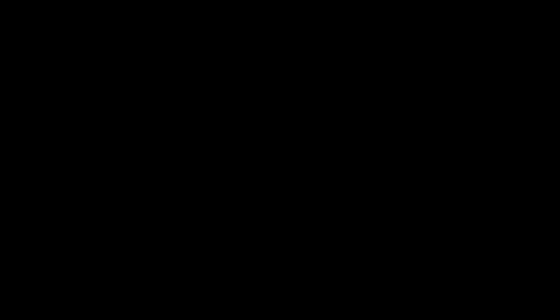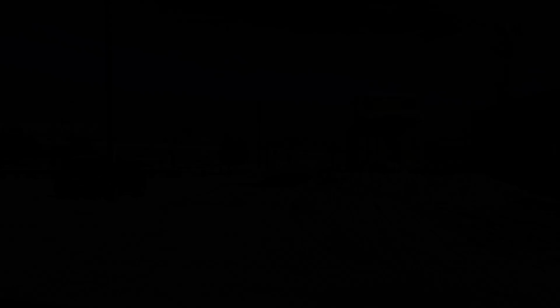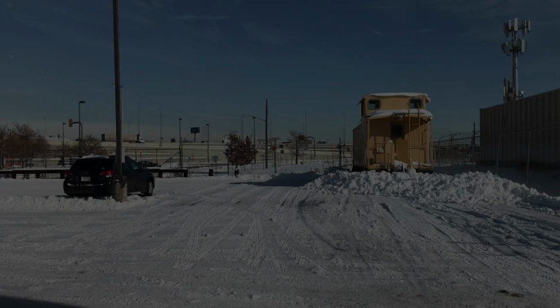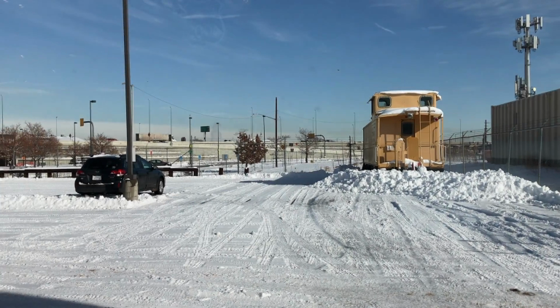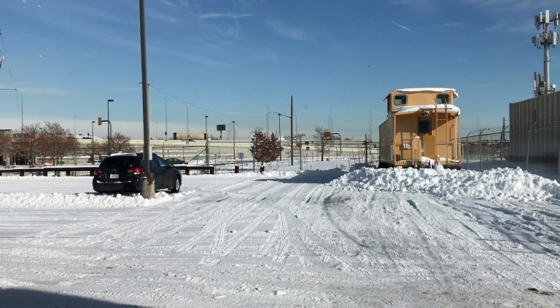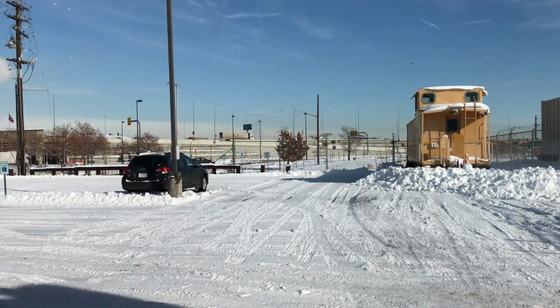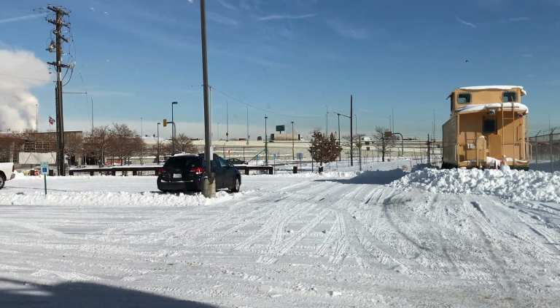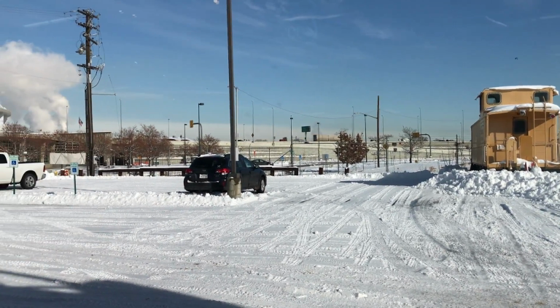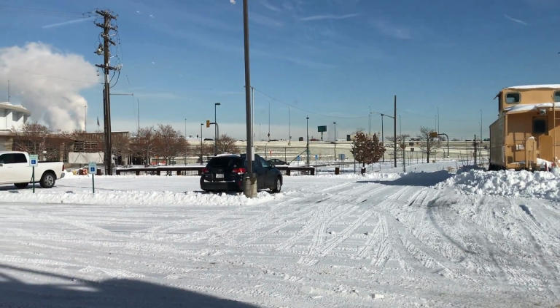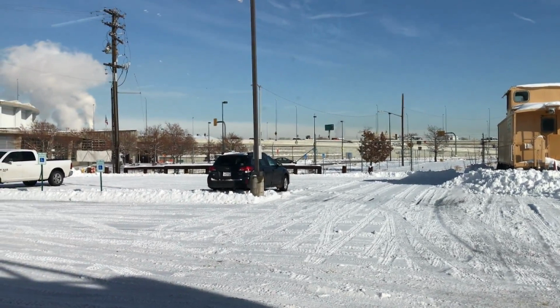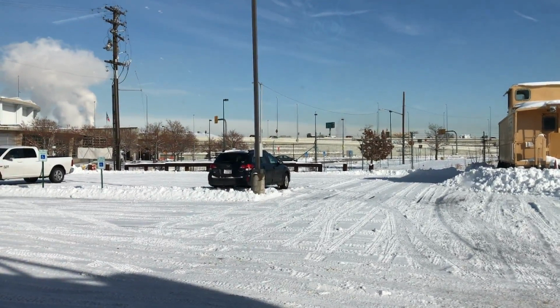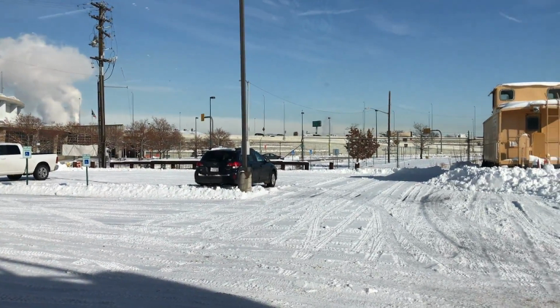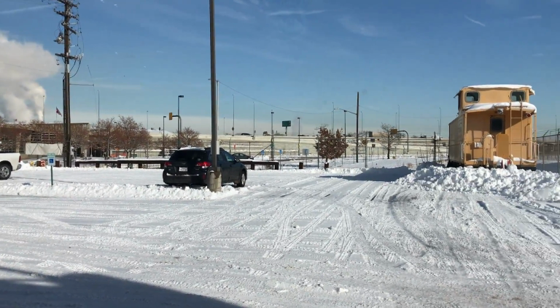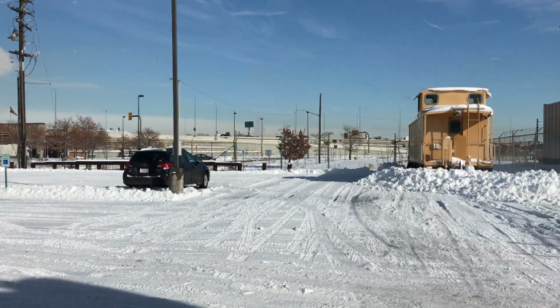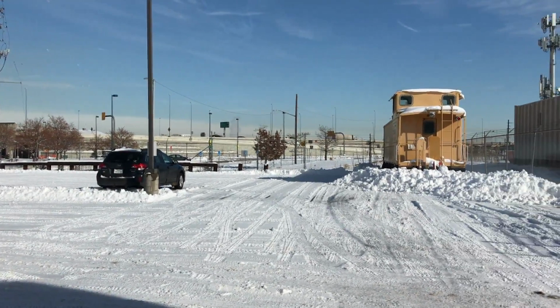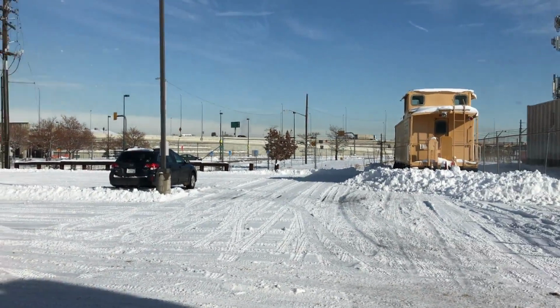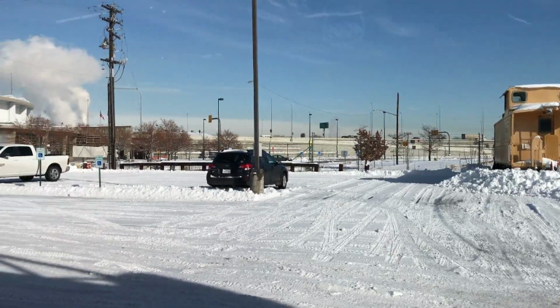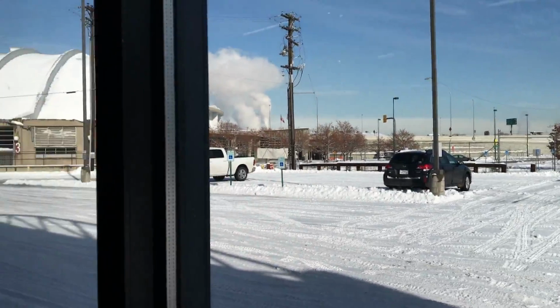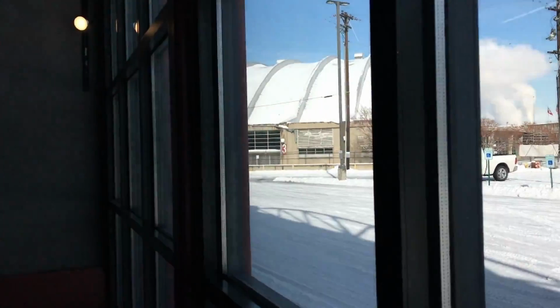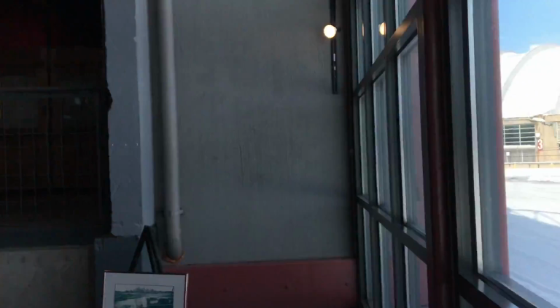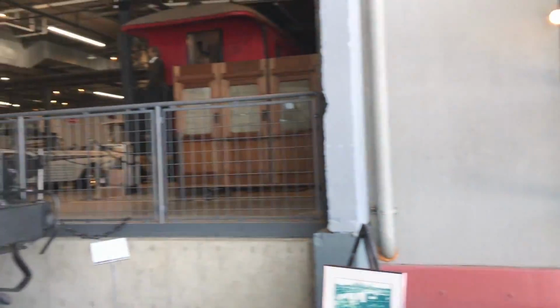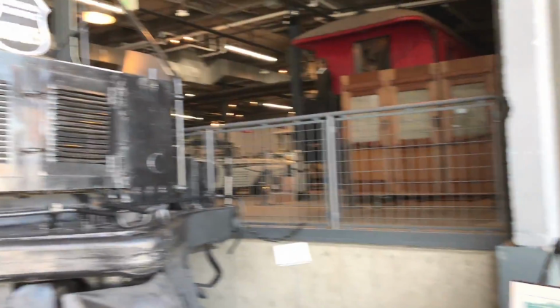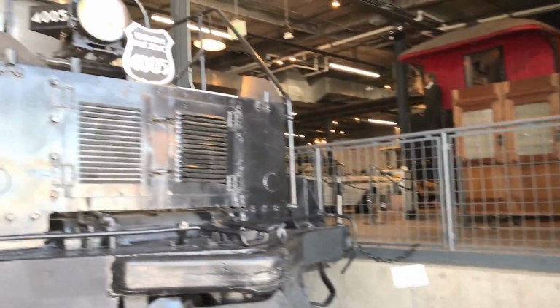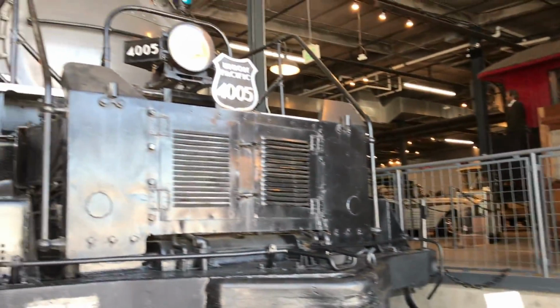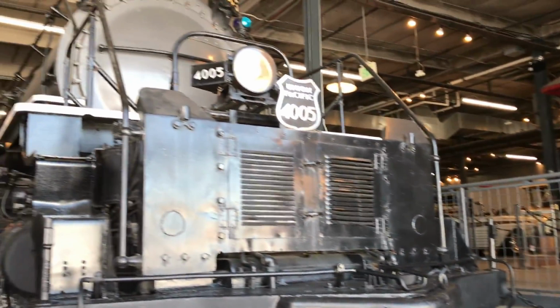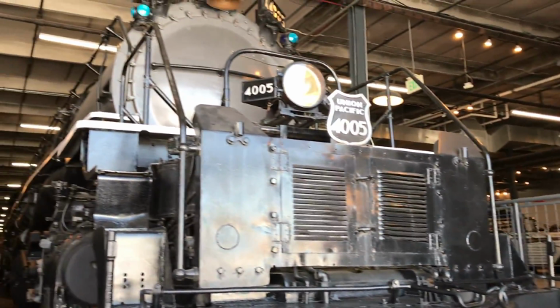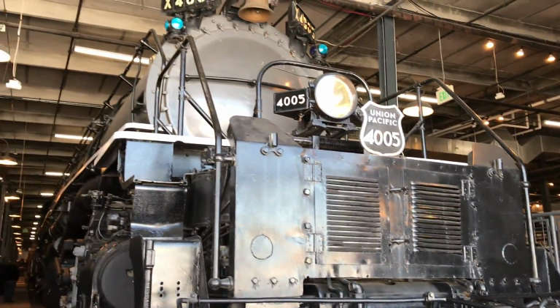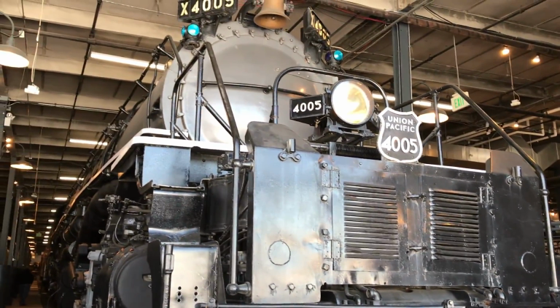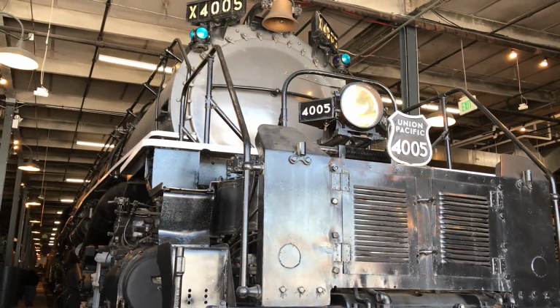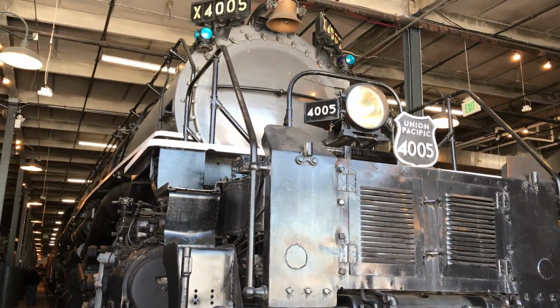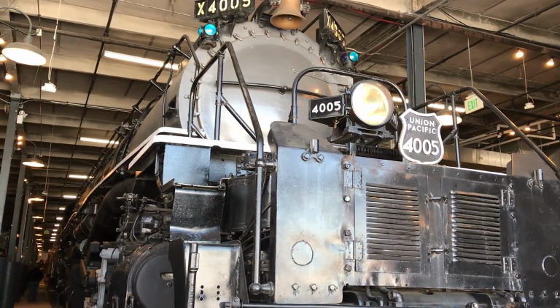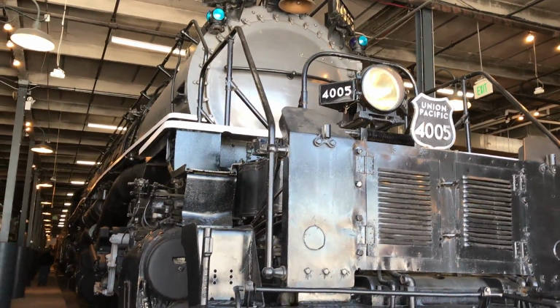Hey fans, so here we are at the Forney Transportation Museum in Denver, Colorado, and we're going to be doing a quick walking tour of Big Boy number 4005.